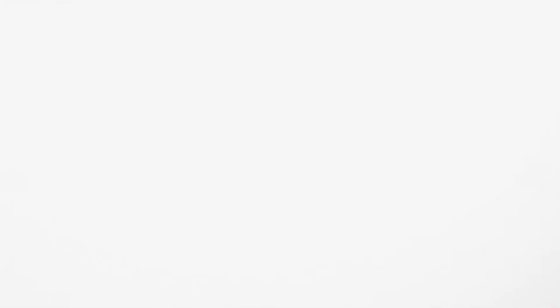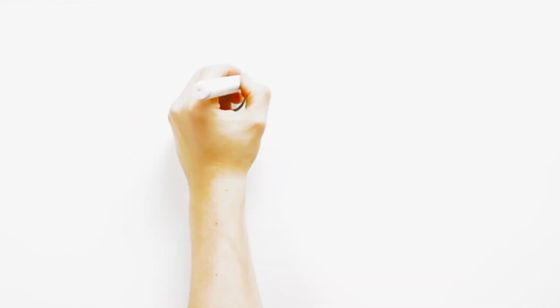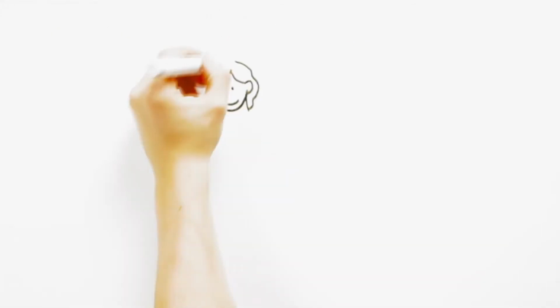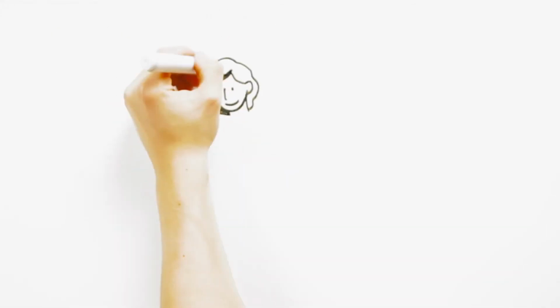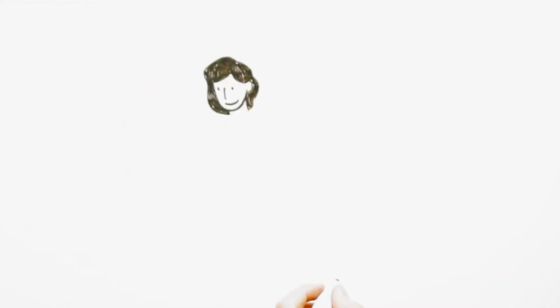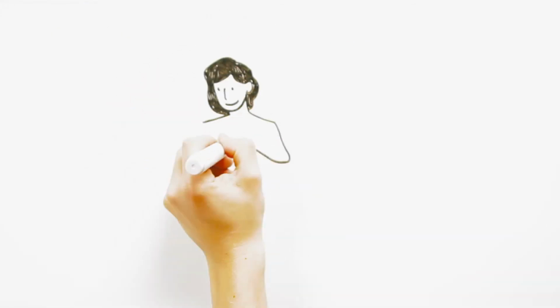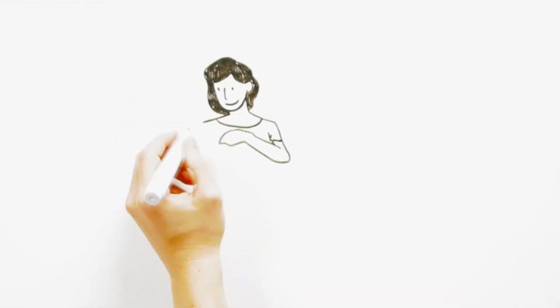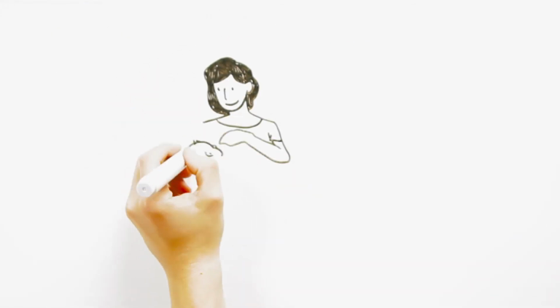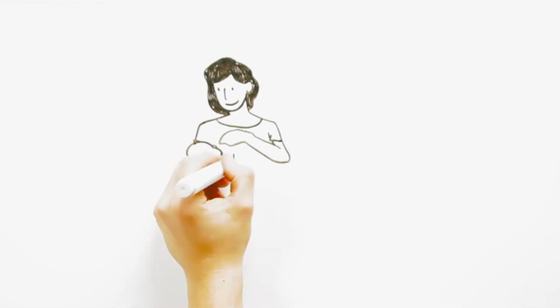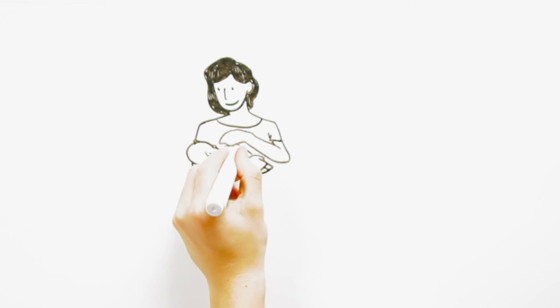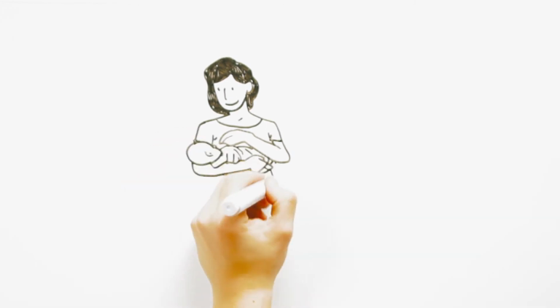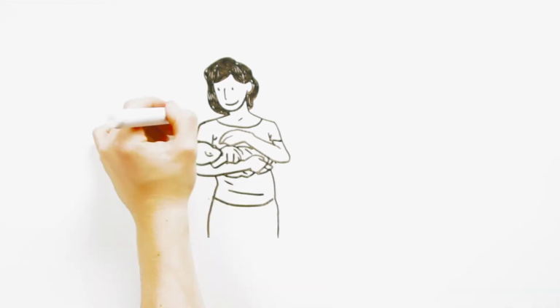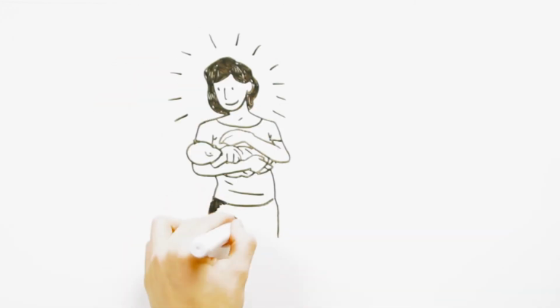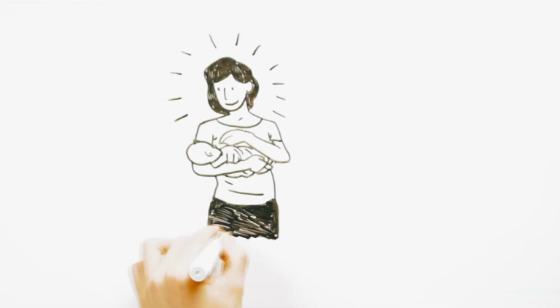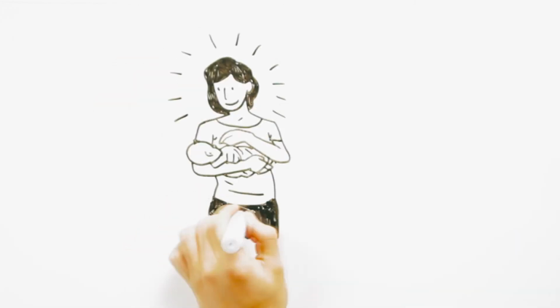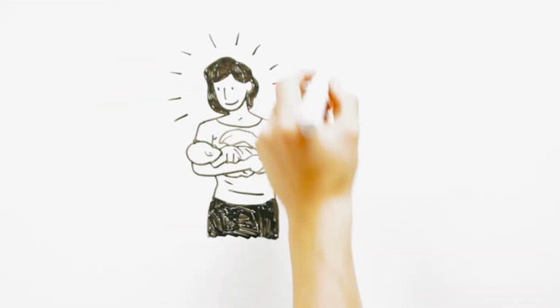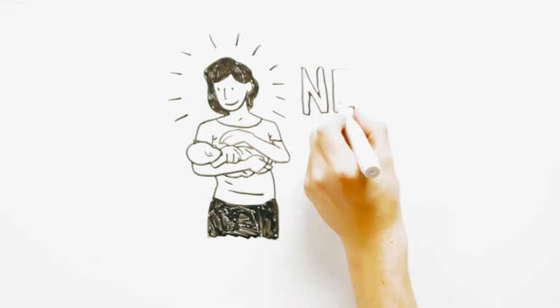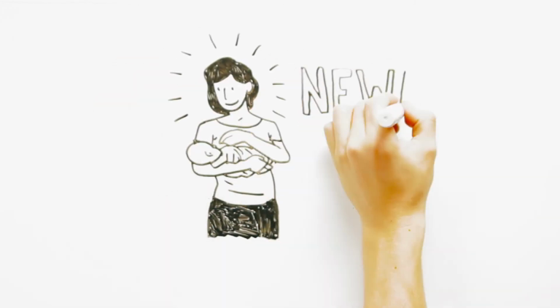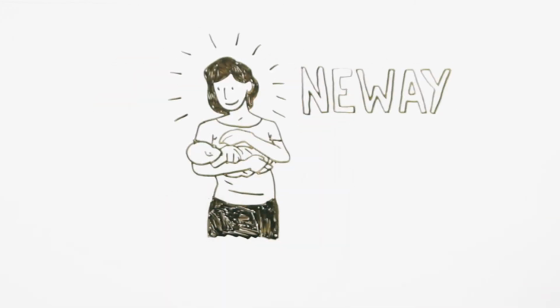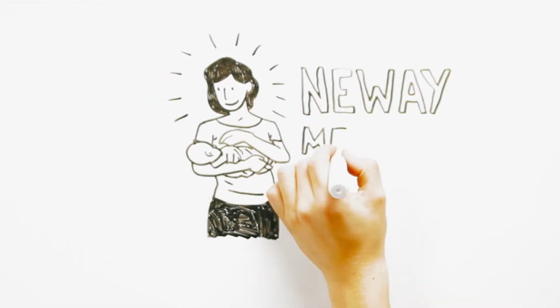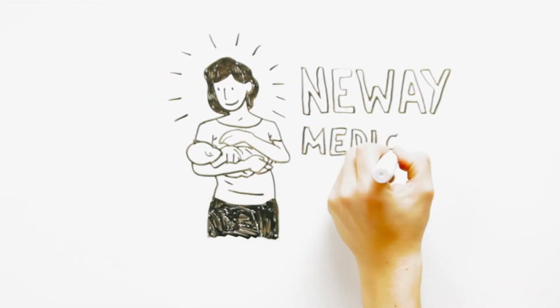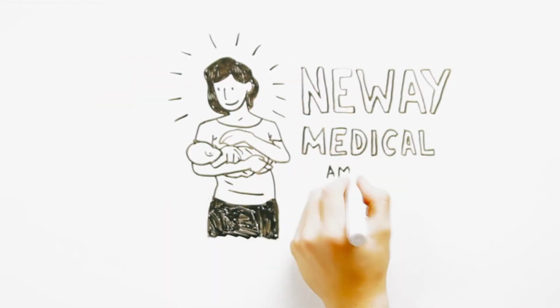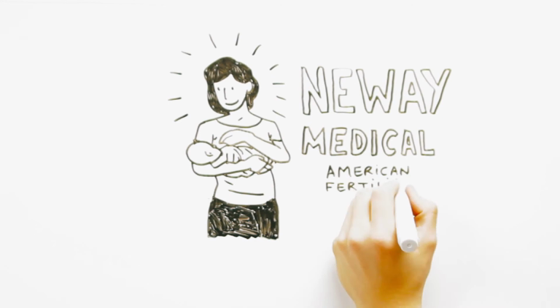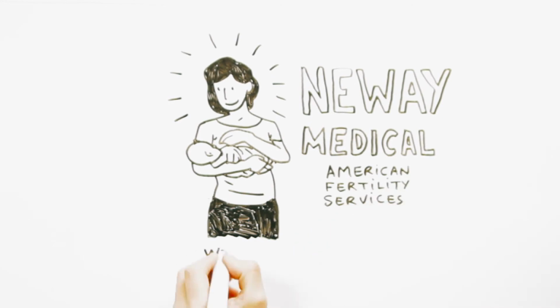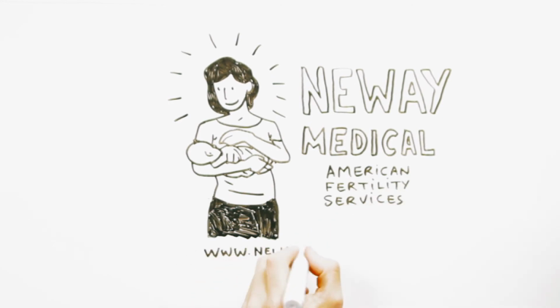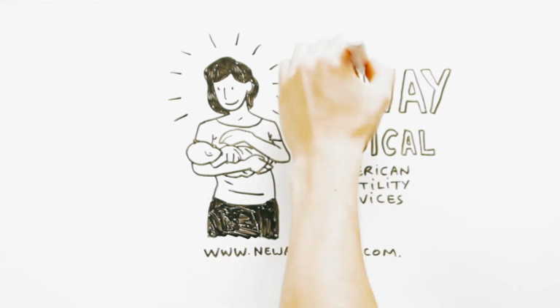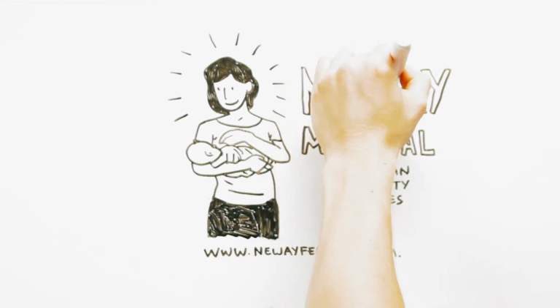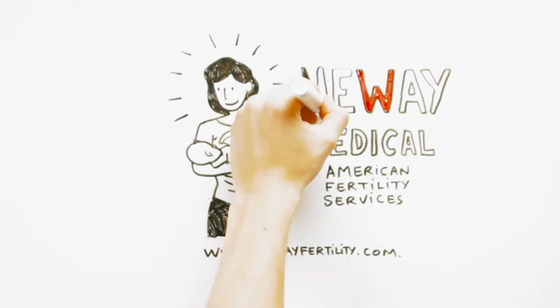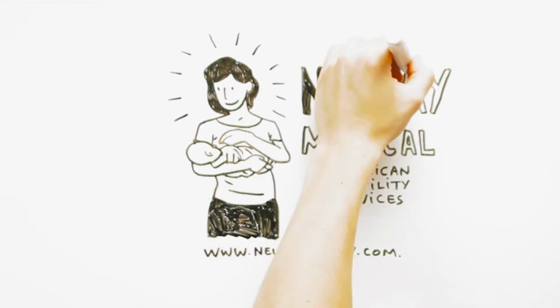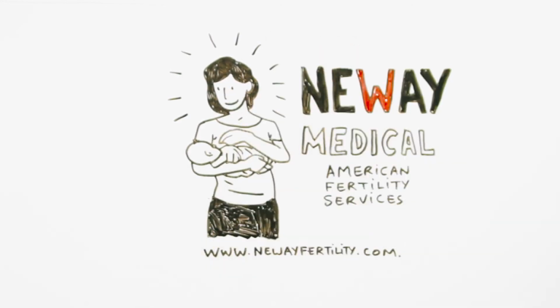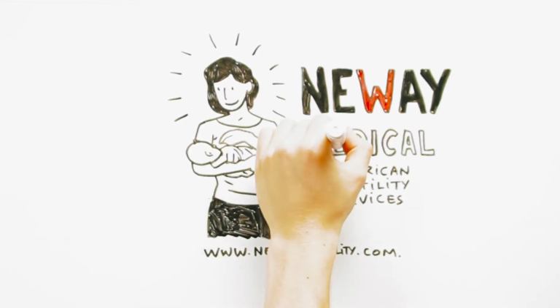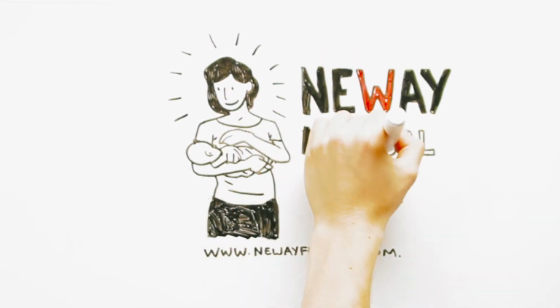Newway's approach to fertility treatments not only reduces unnecessary procedures, but also reduces overall costs per cycle. This results in considerable savings on both cycle and medication costs.